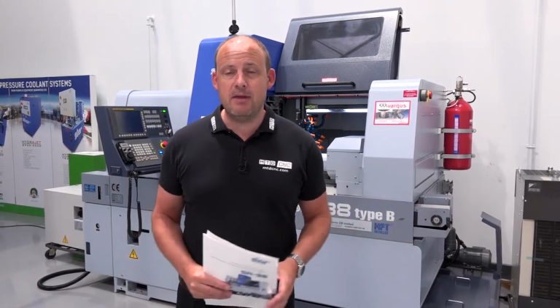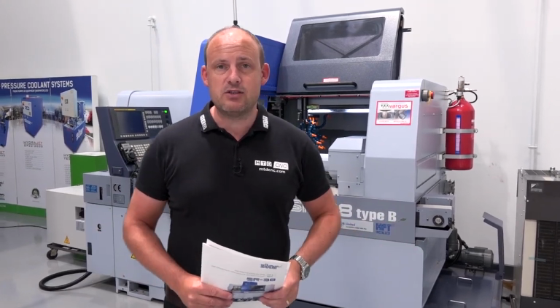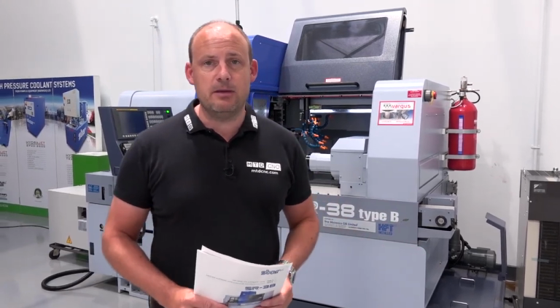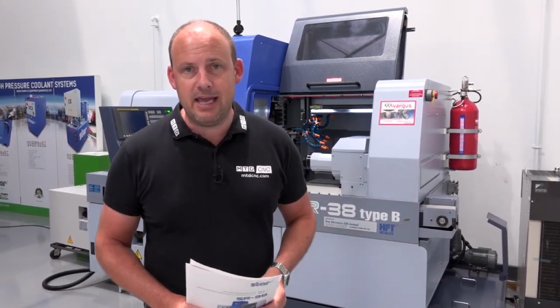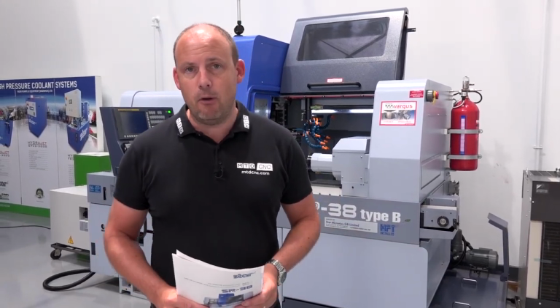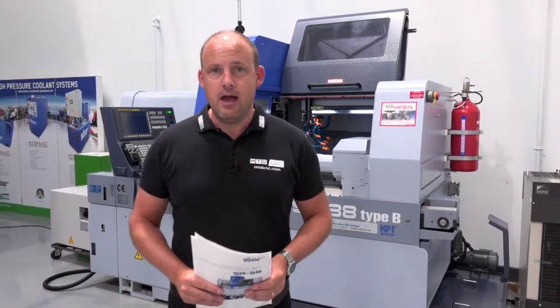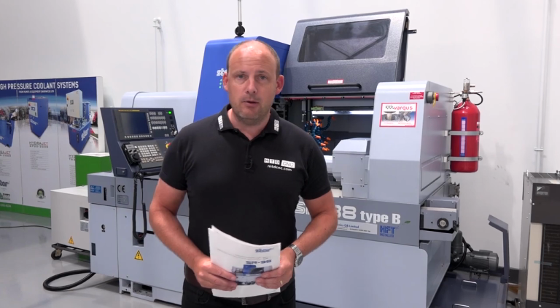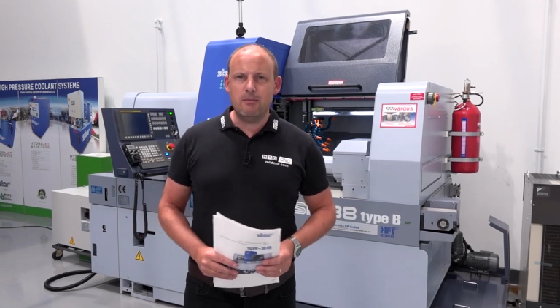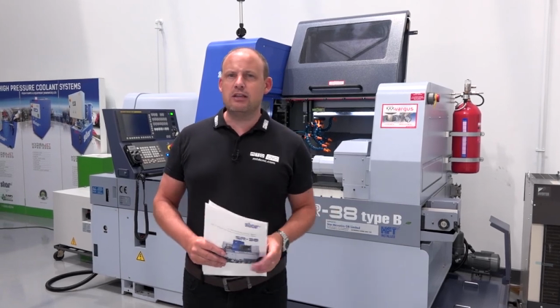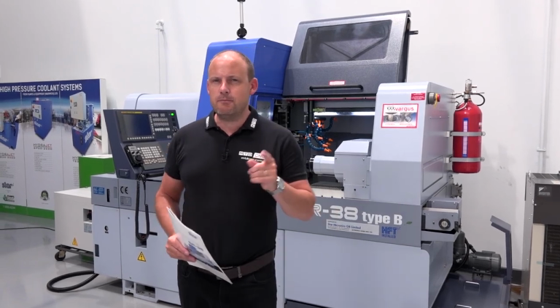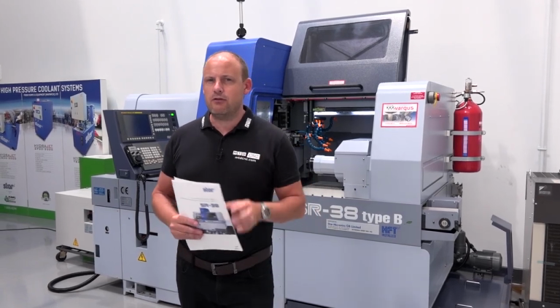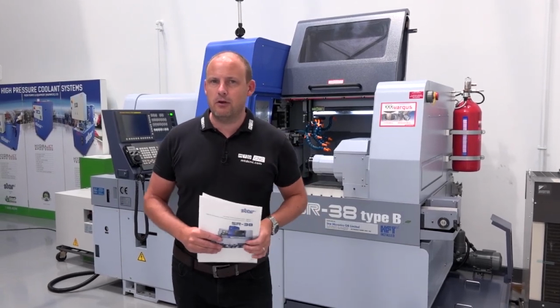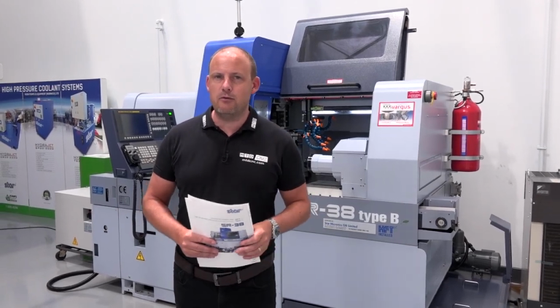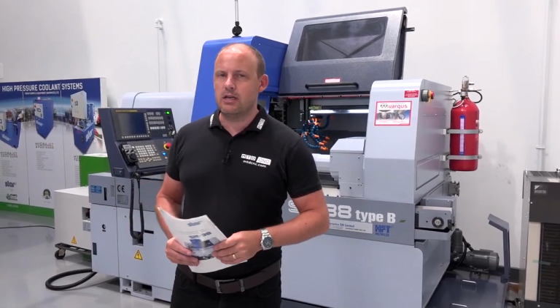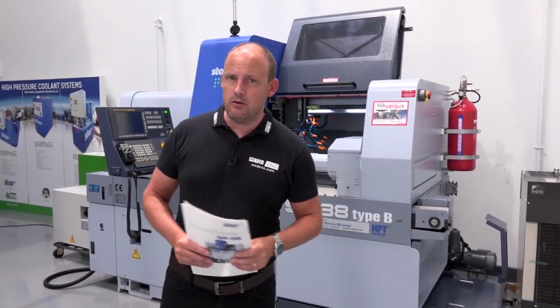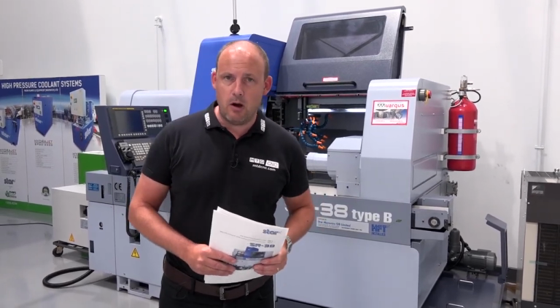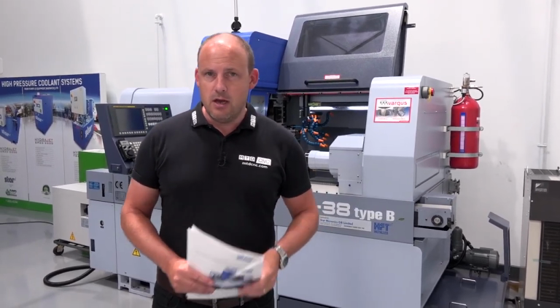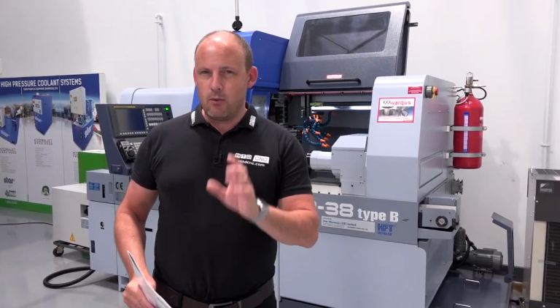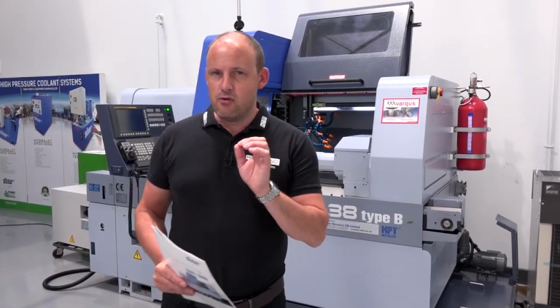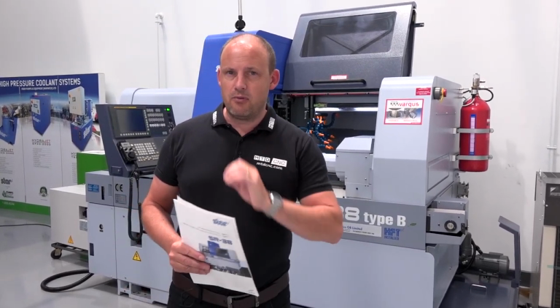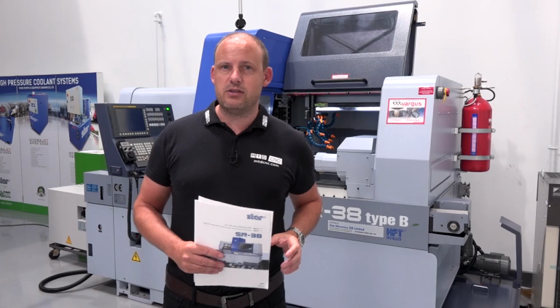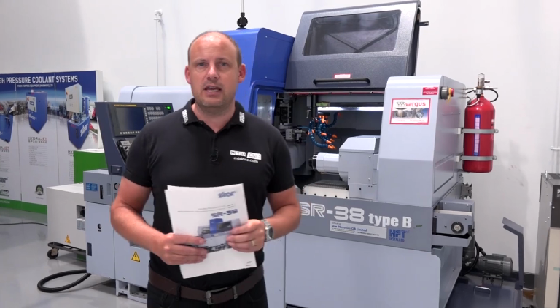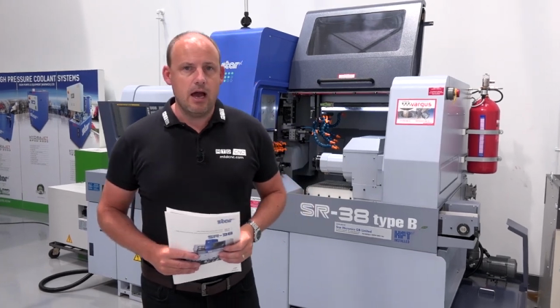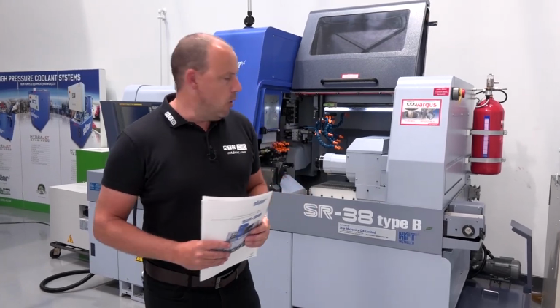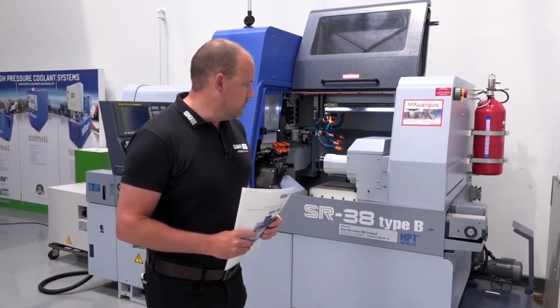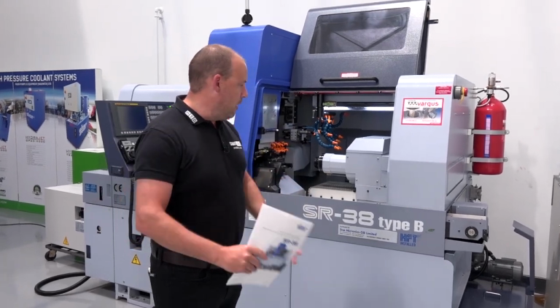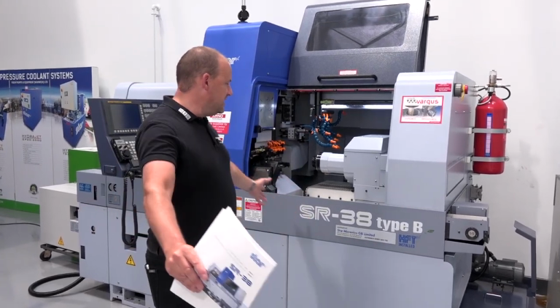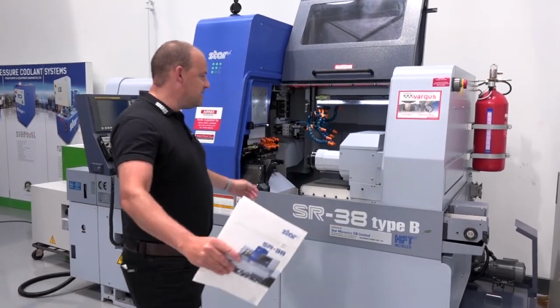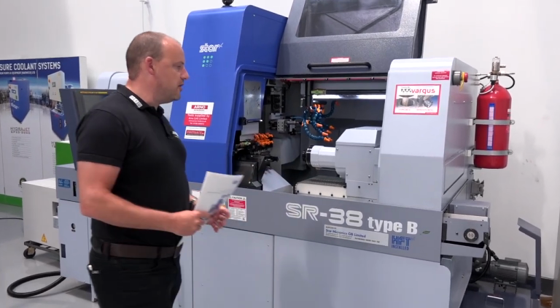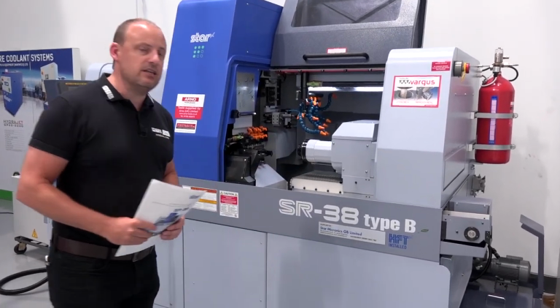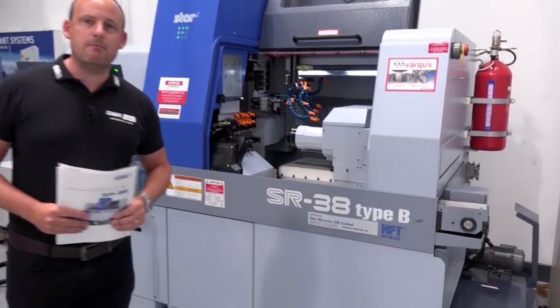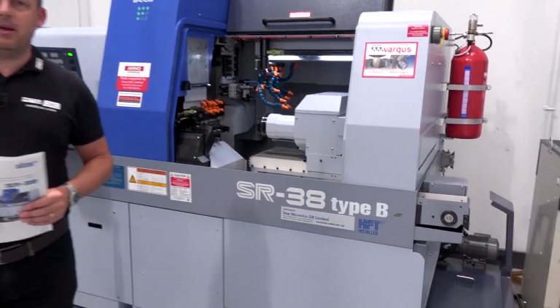I'm here at Star GB in Derby, looking at a machine that should be of interest to you if you machine larger parts but want to improve your productivity on those components. This is the SR38 Type B.